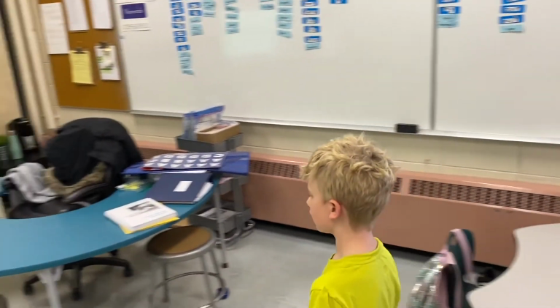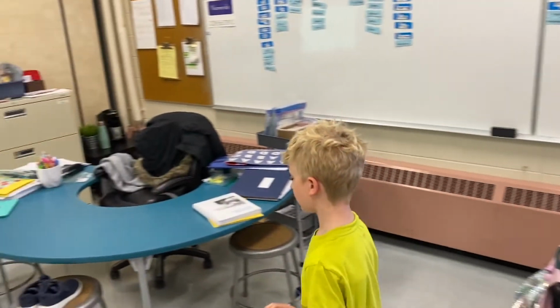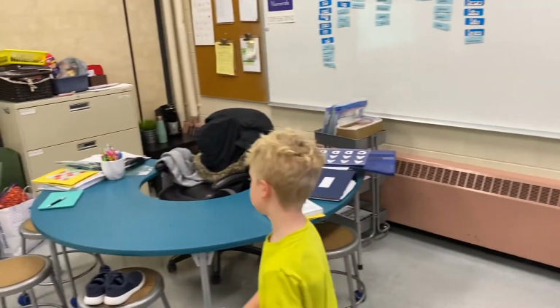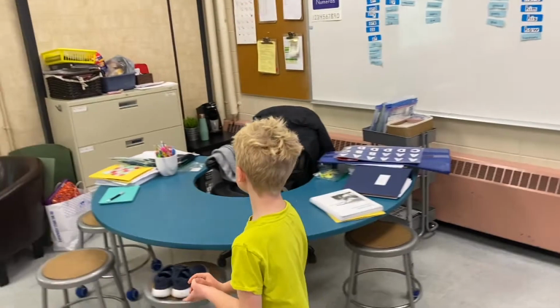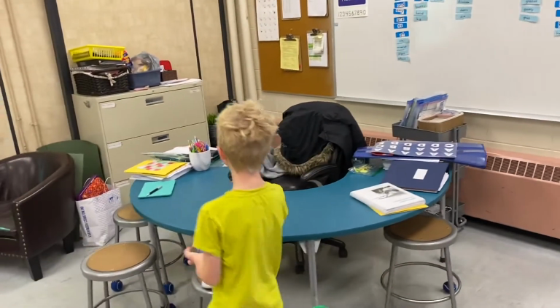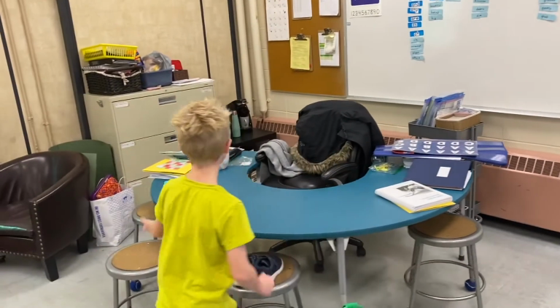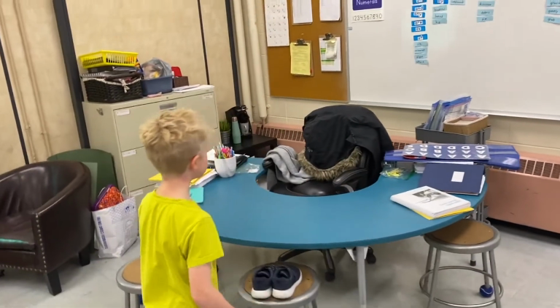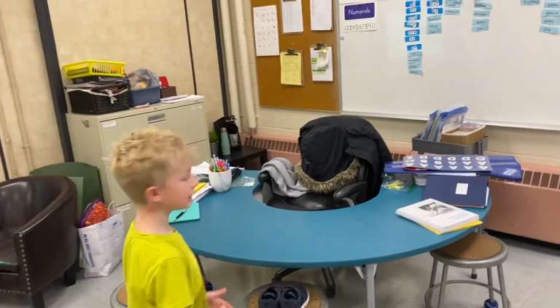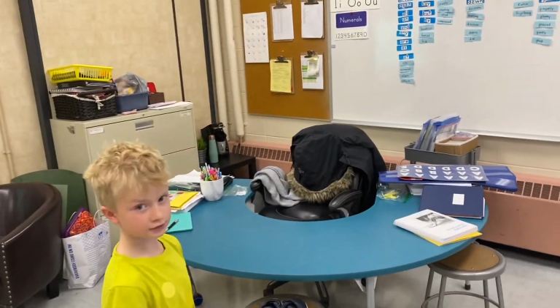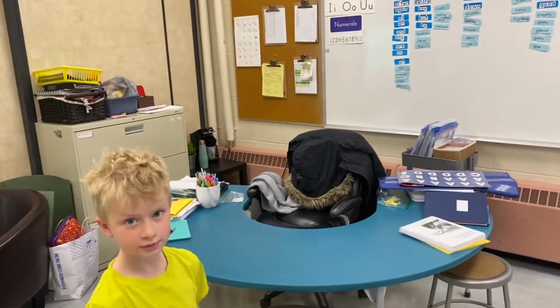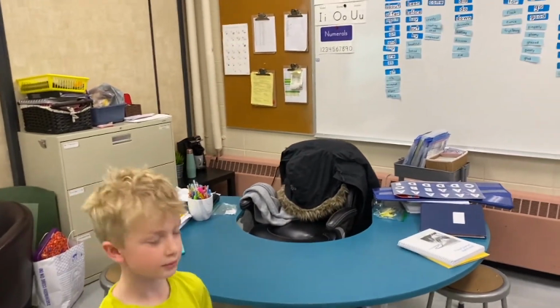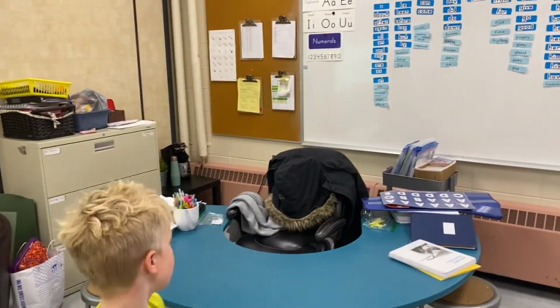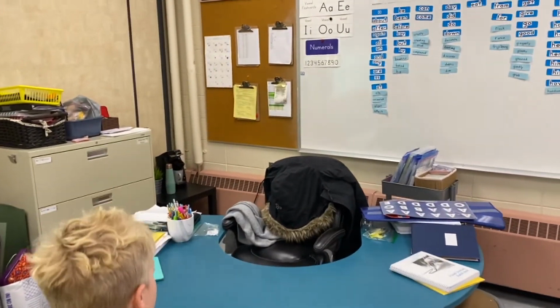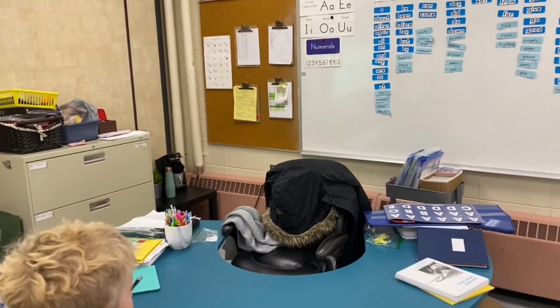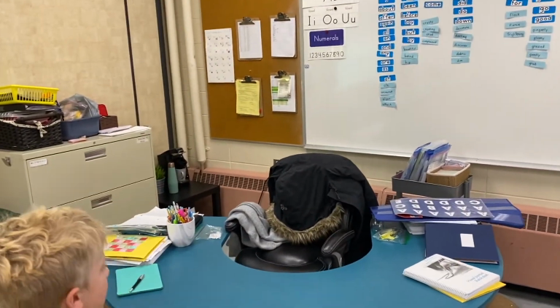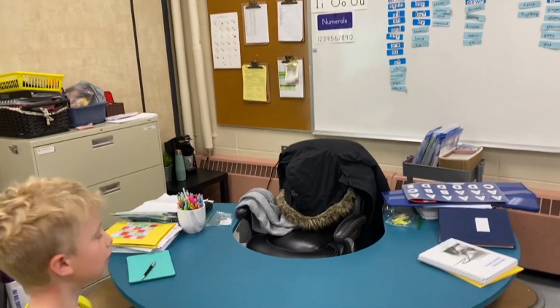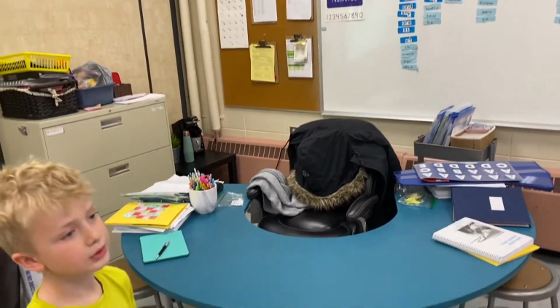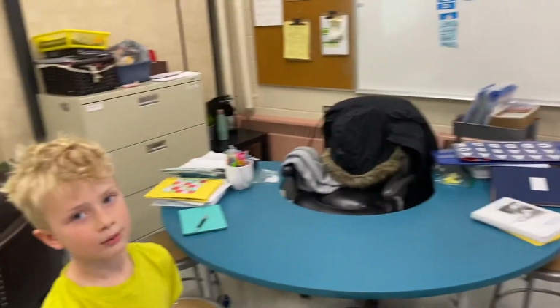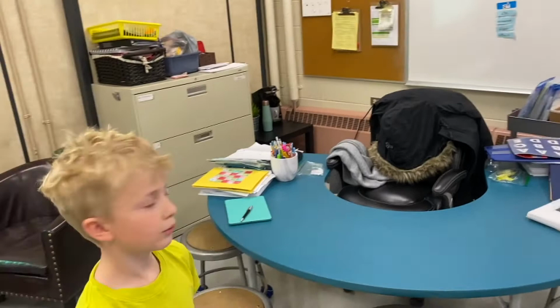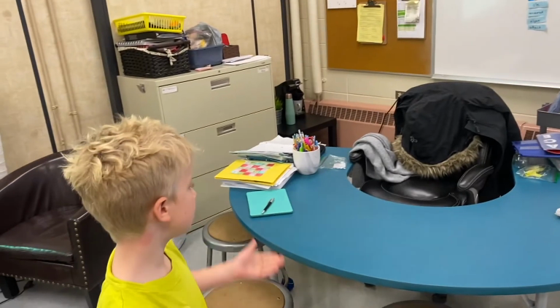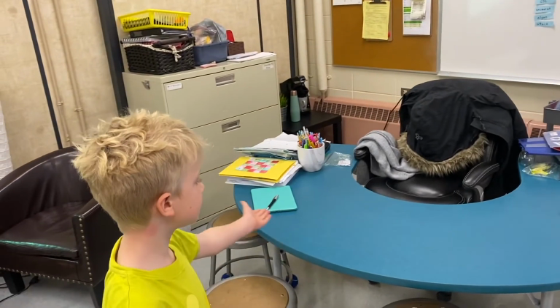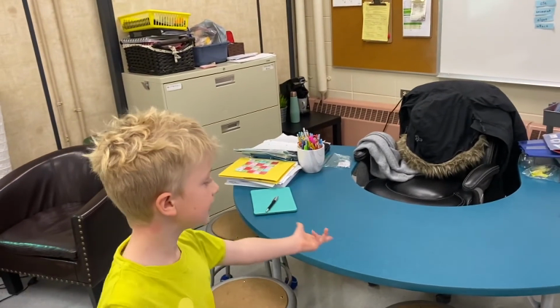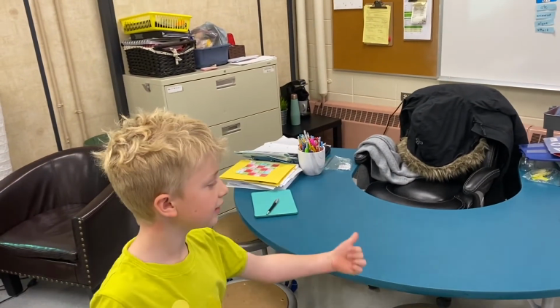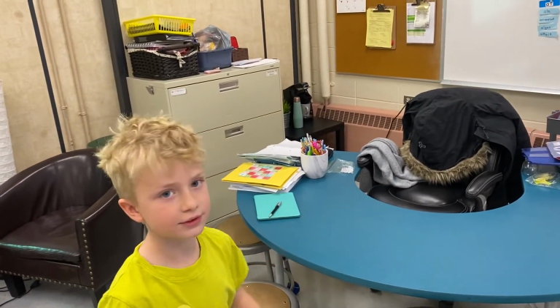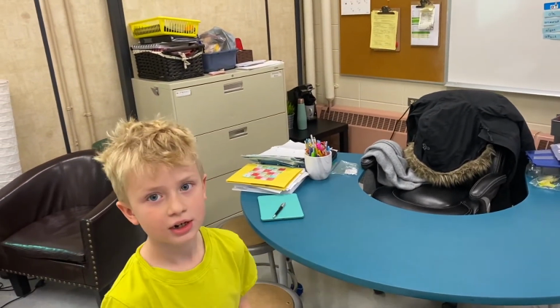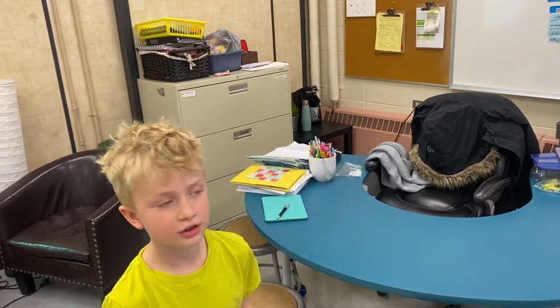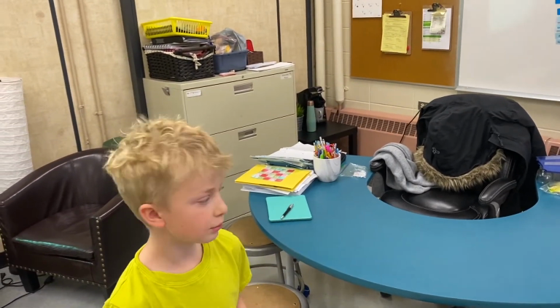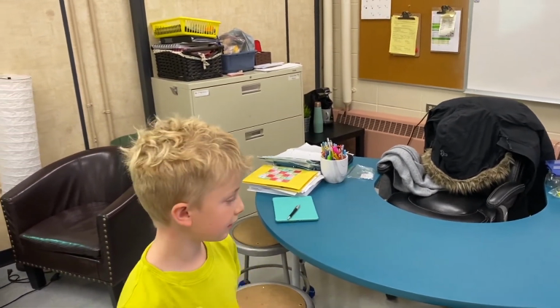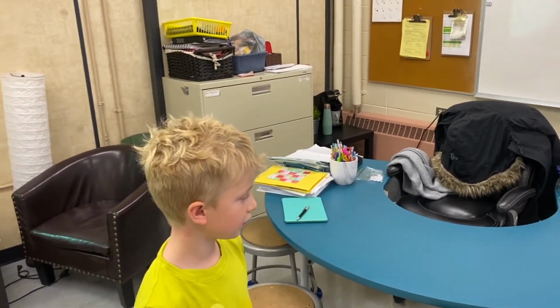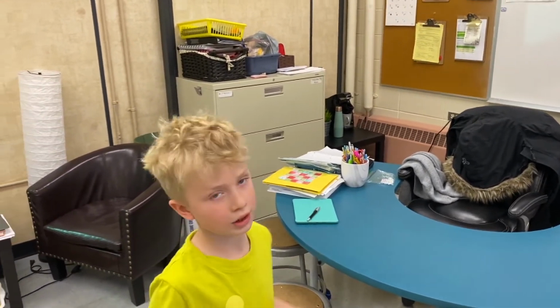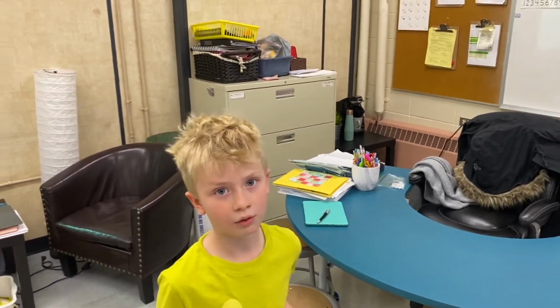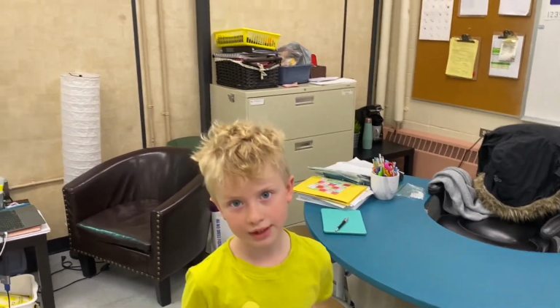And this is Ms. Kosher's desk where she helps kids — she'll help them if they're working on reading.